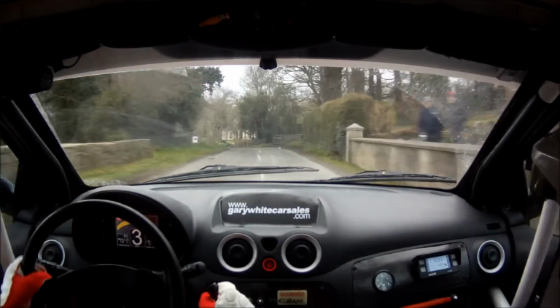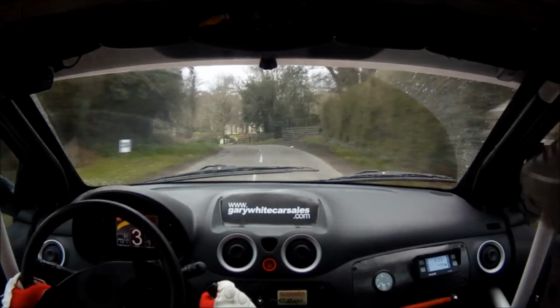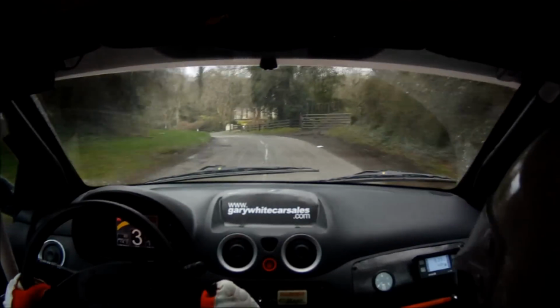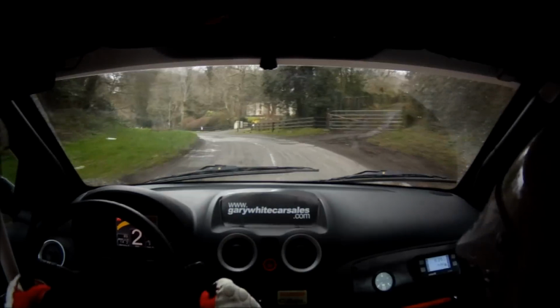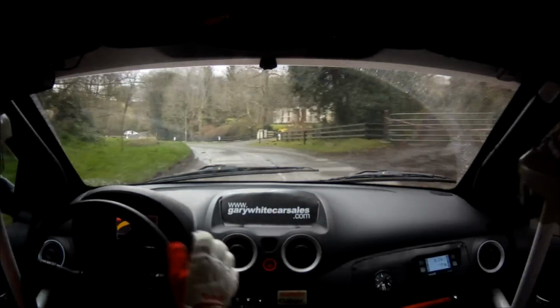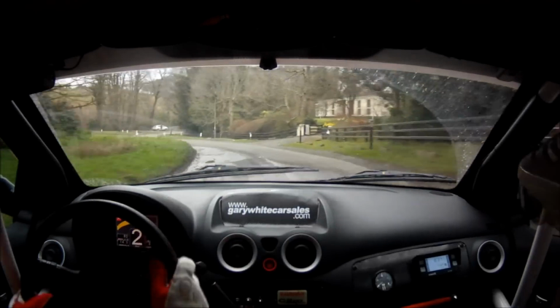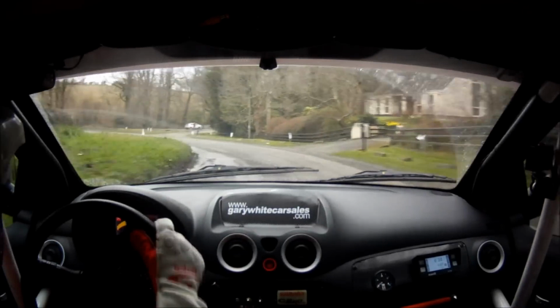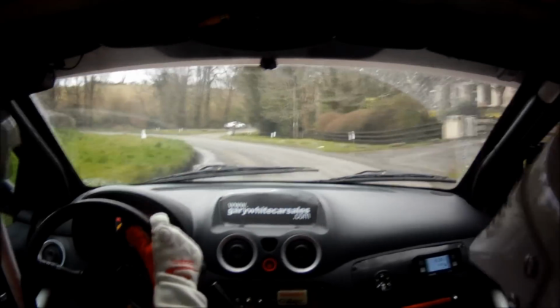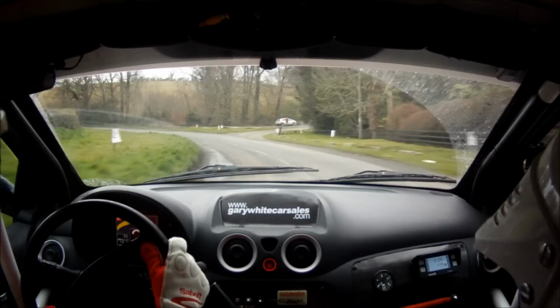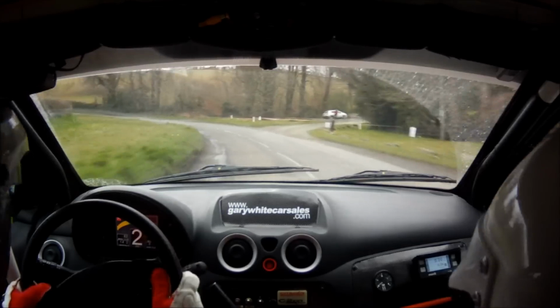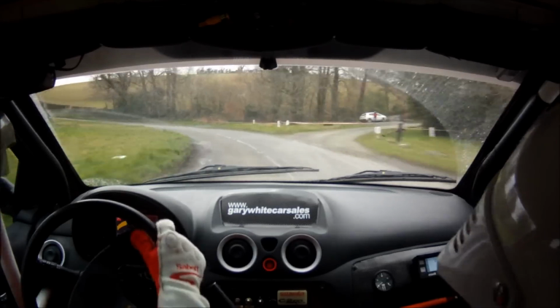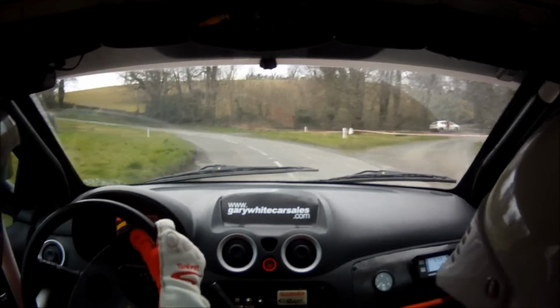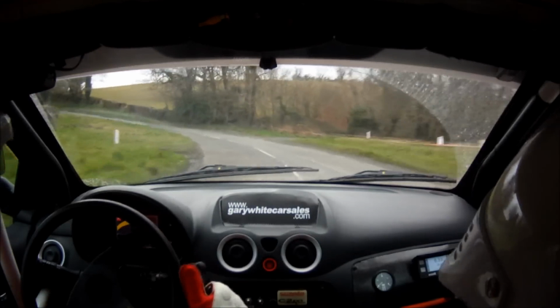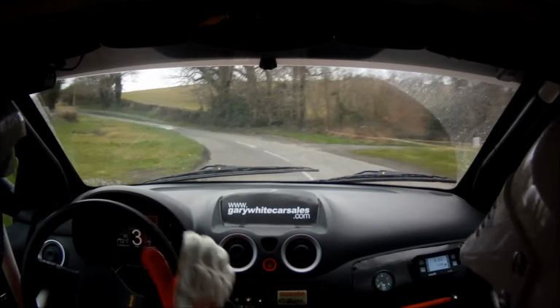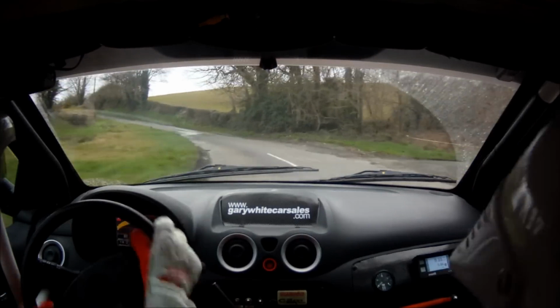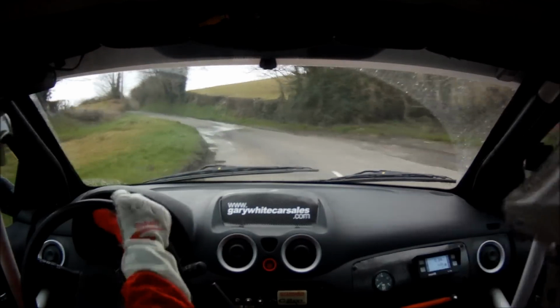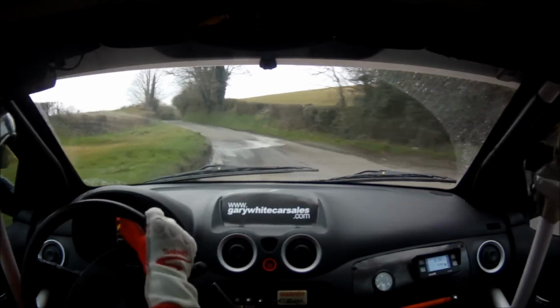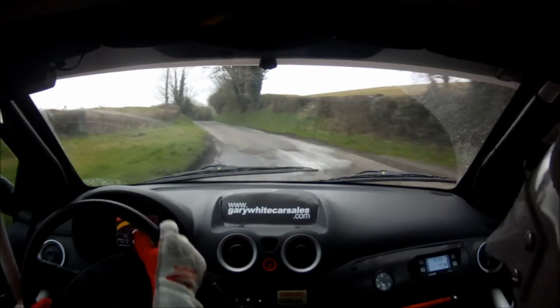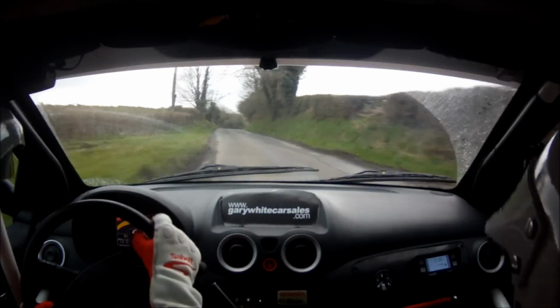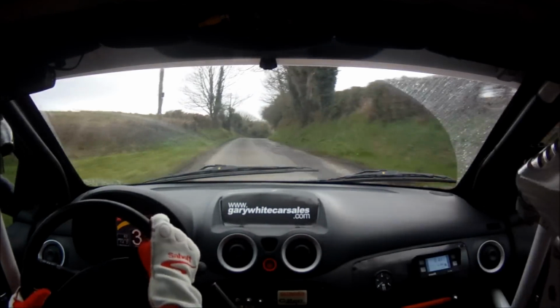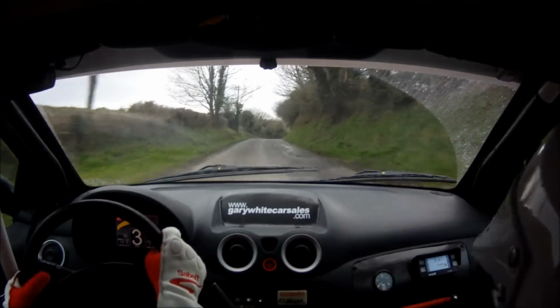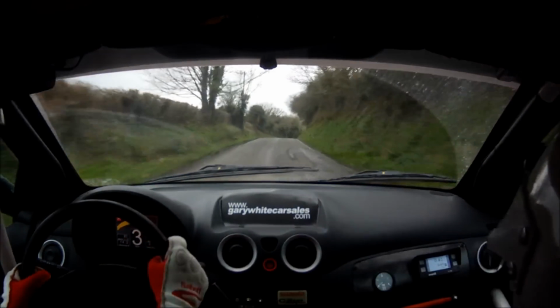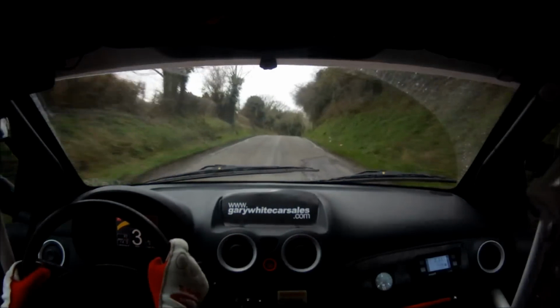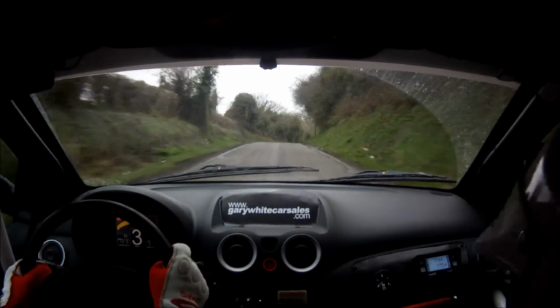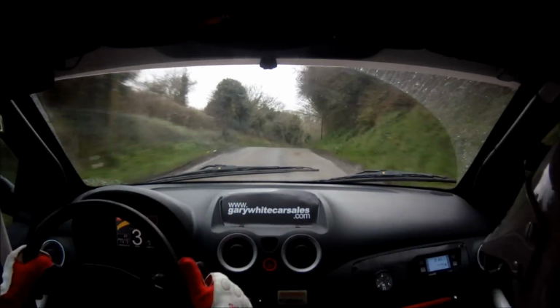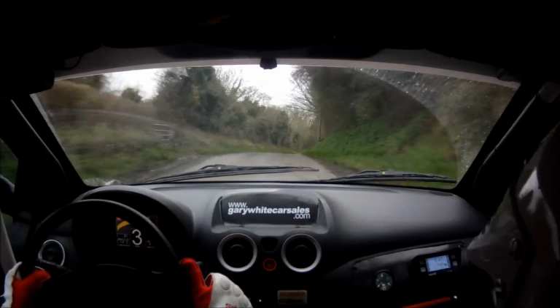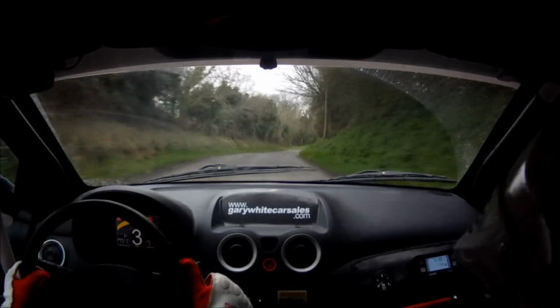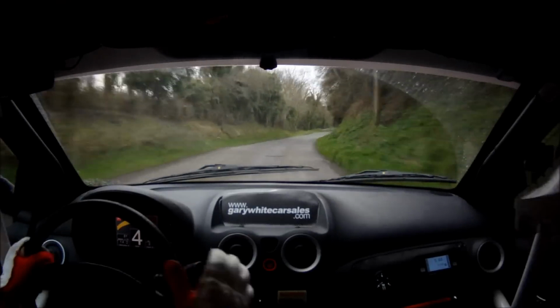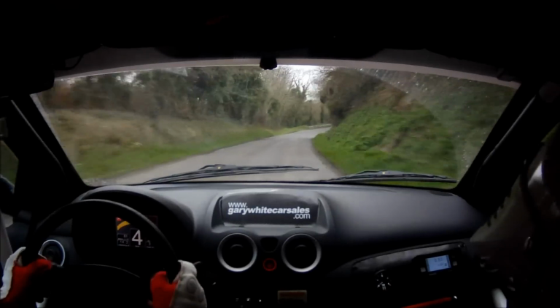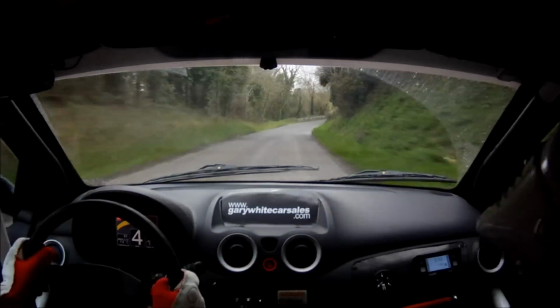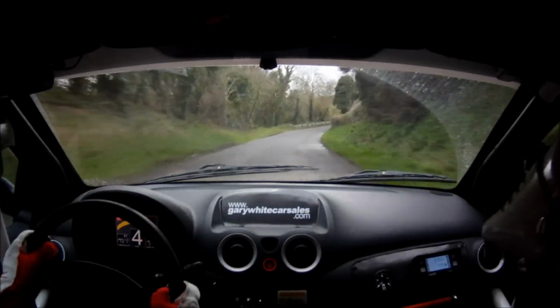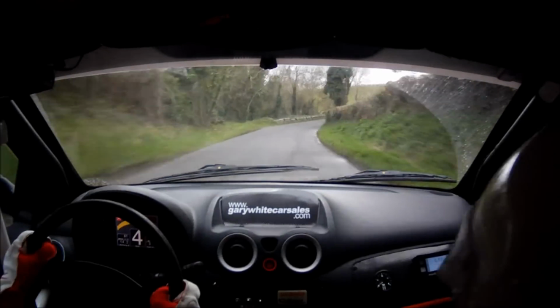80. 6 right tightens. The 5 right opens. 60. 4 right continues for 150, 70.